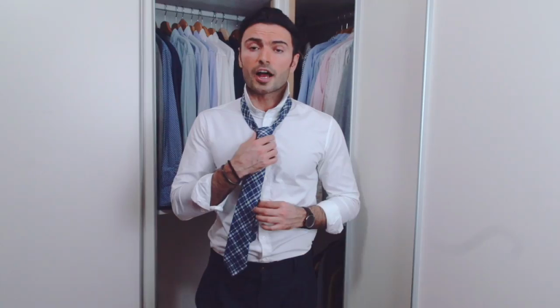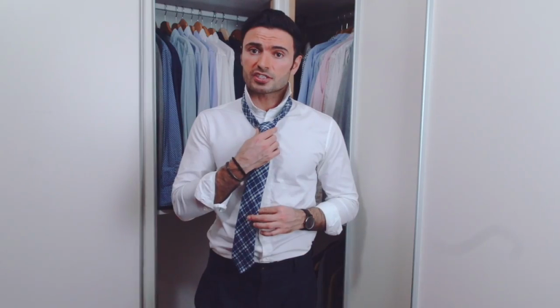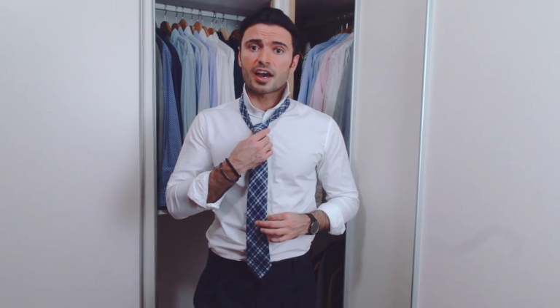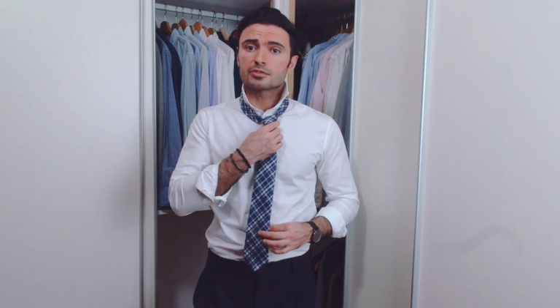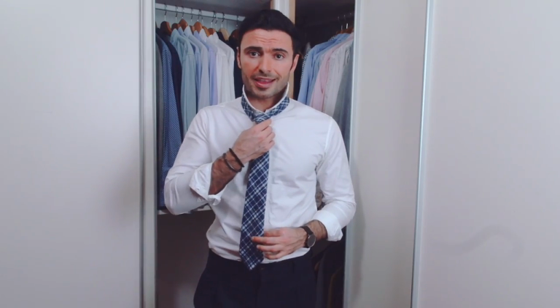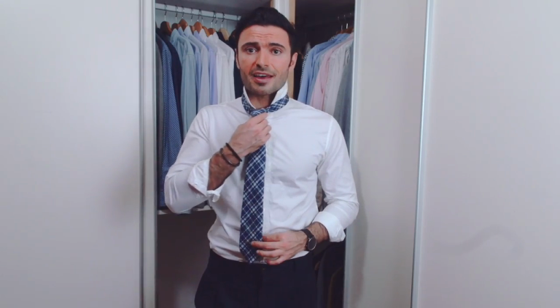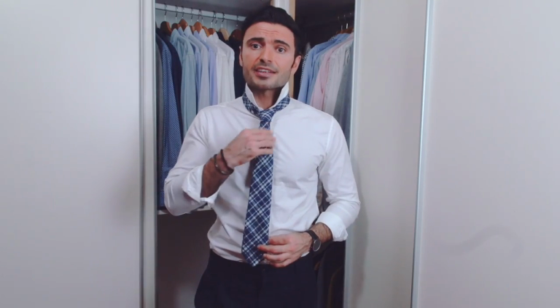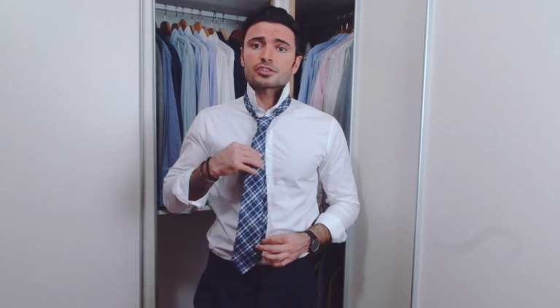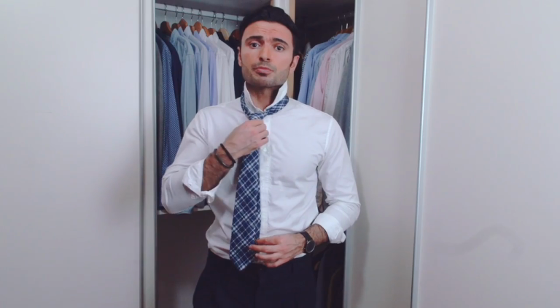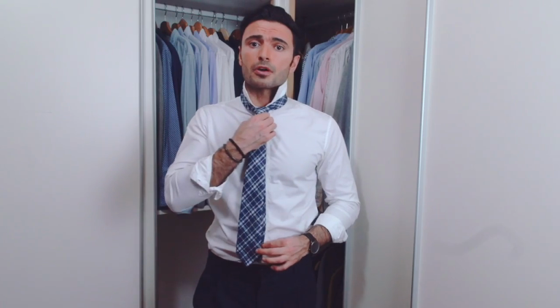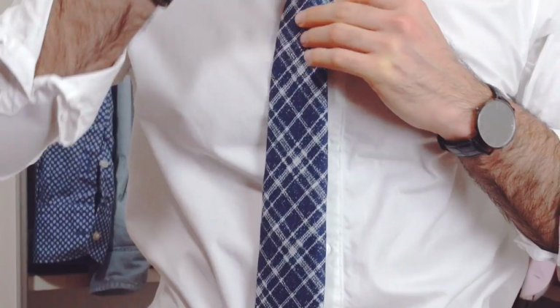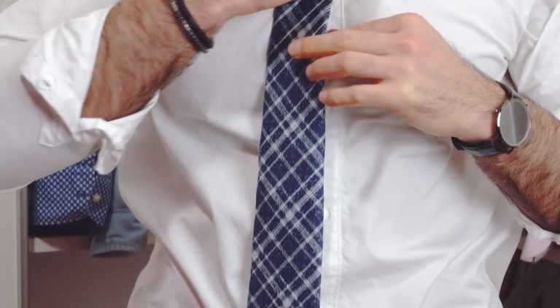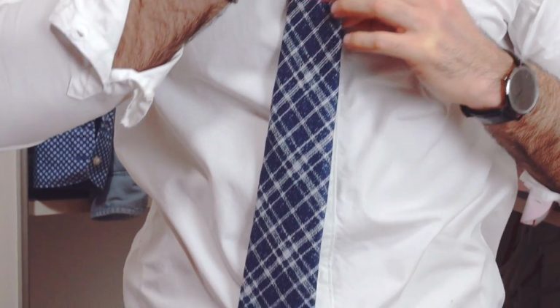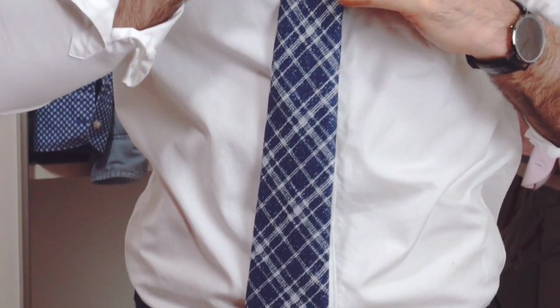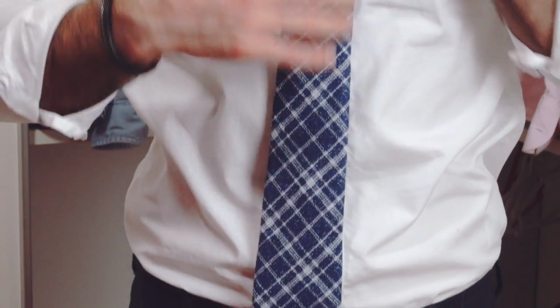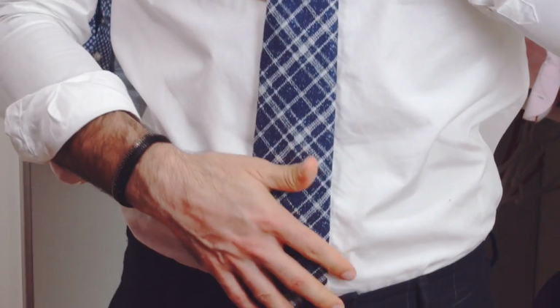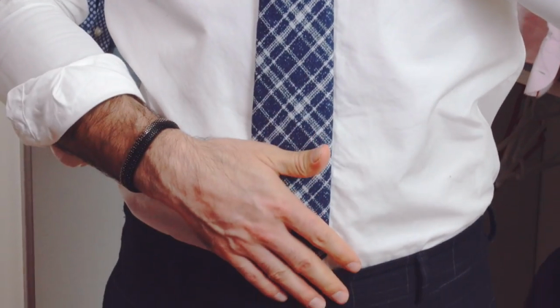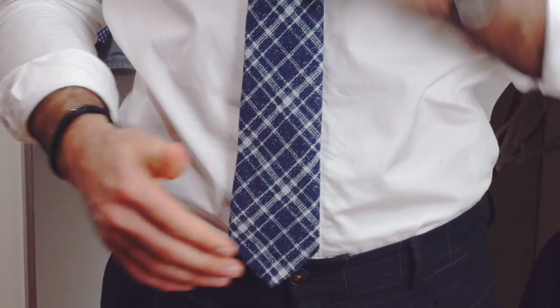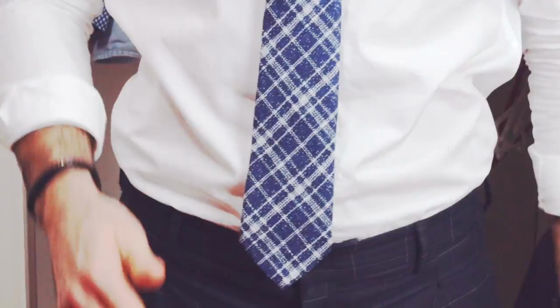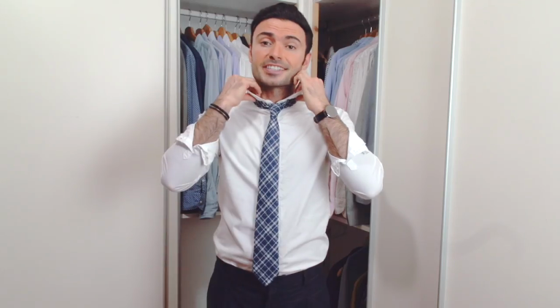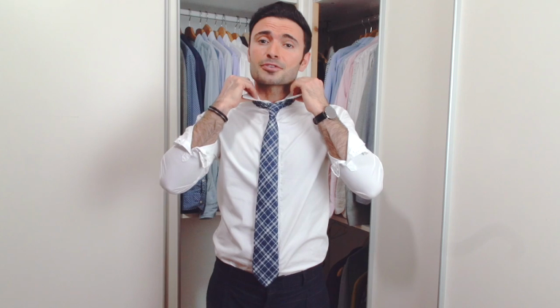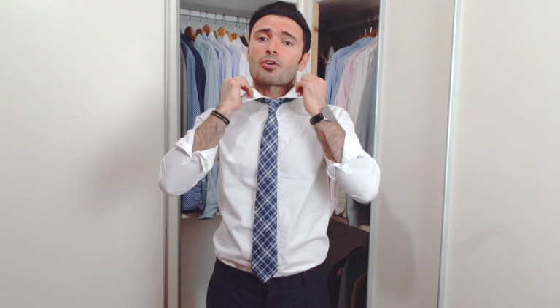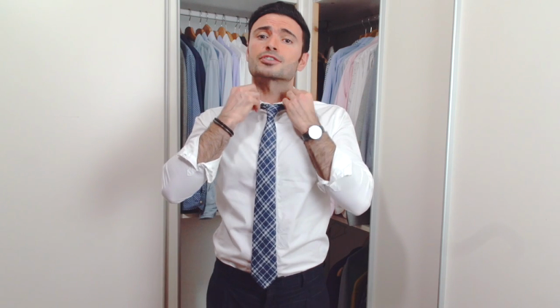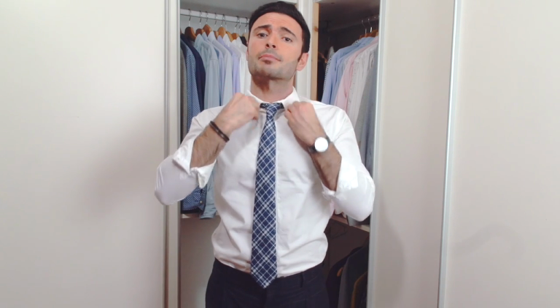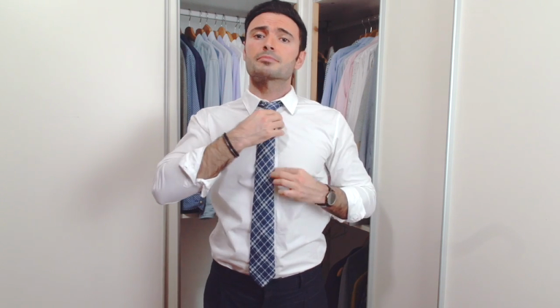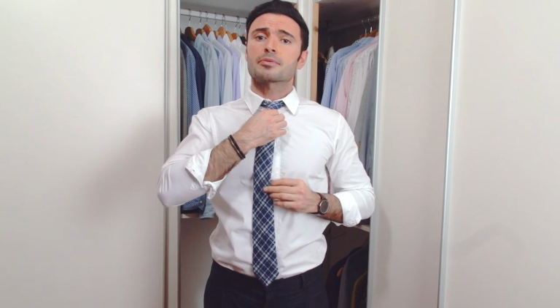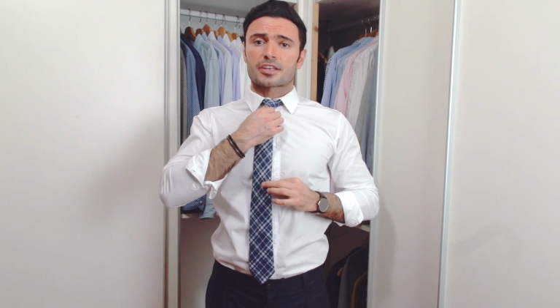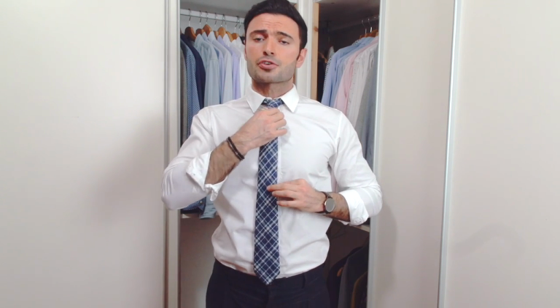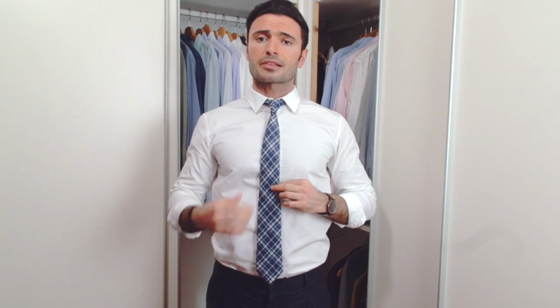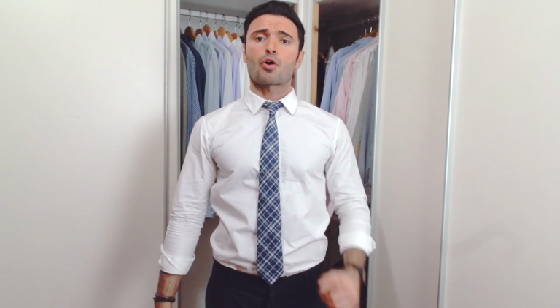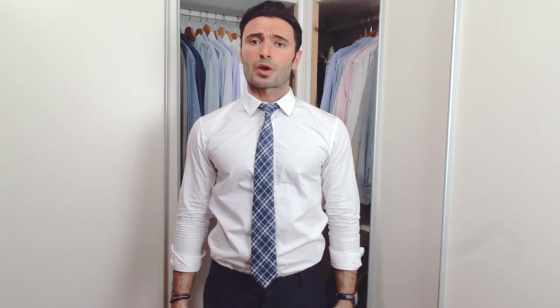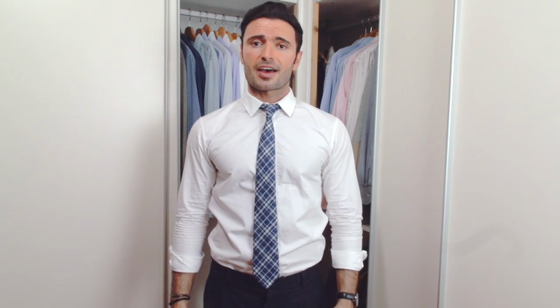Adjust the tie to the length and tightness you prefer. You may have to start over to adjust properly. The tie should fall so that the bottom tip touches your belt or your waistline.